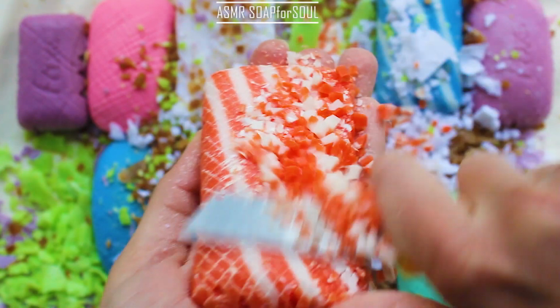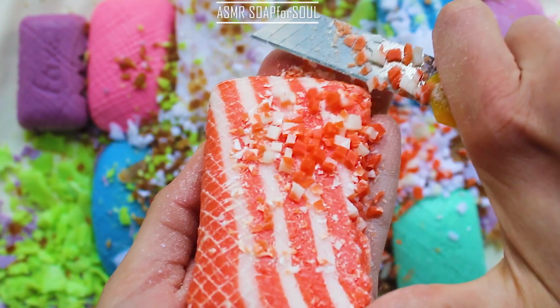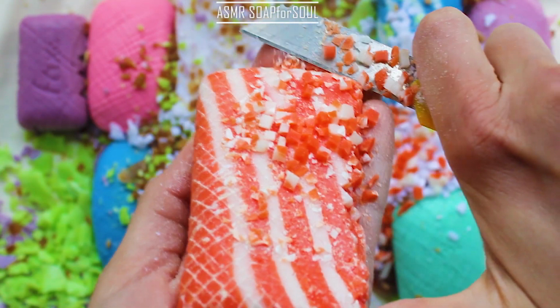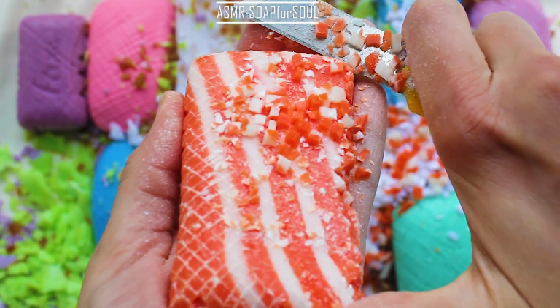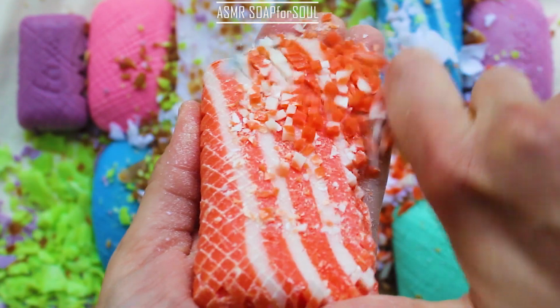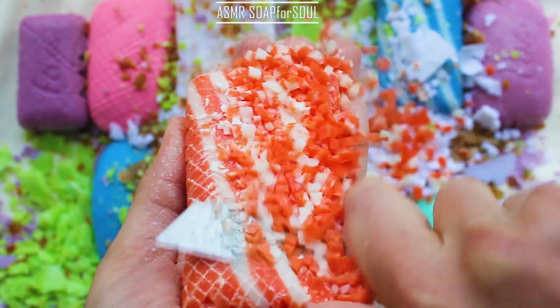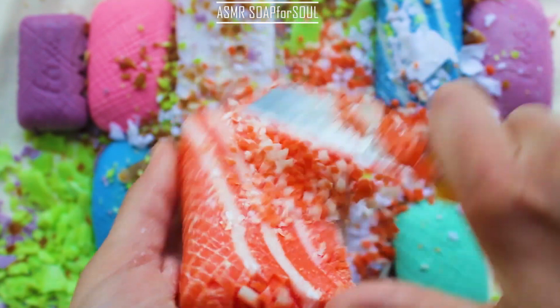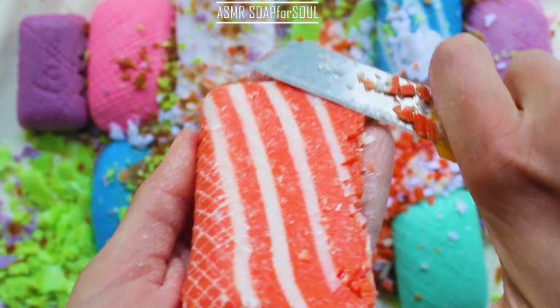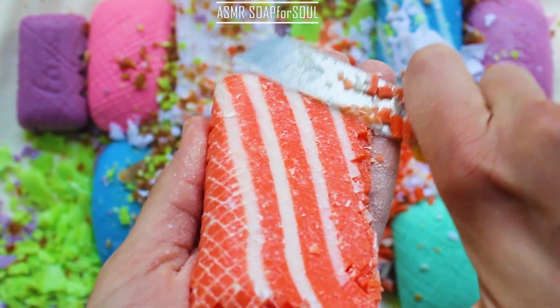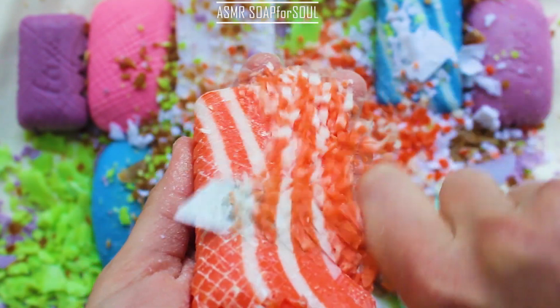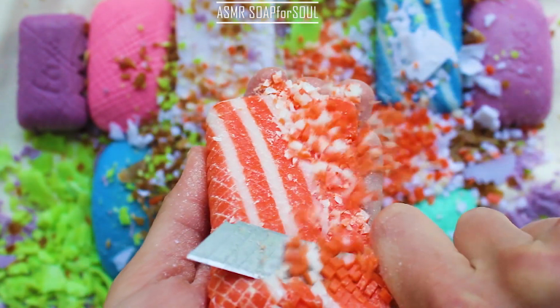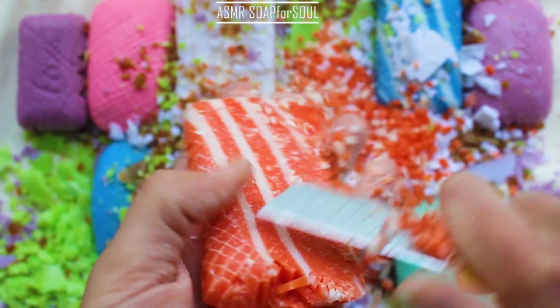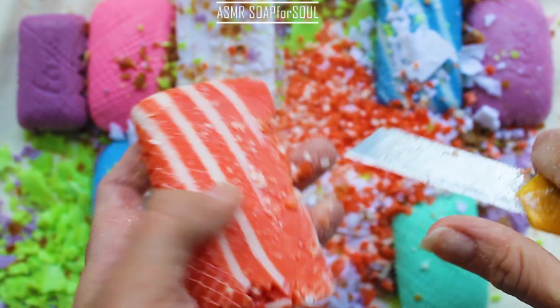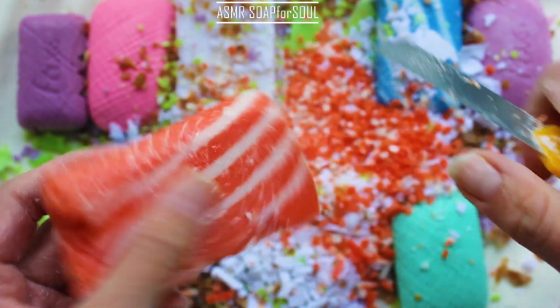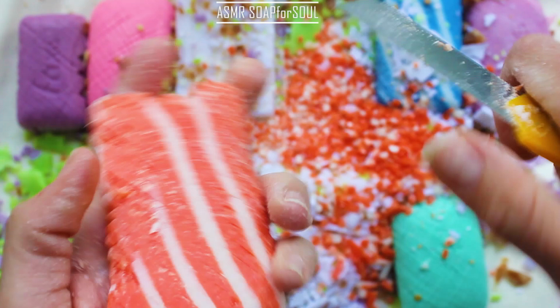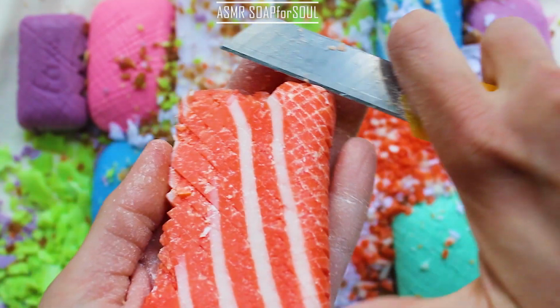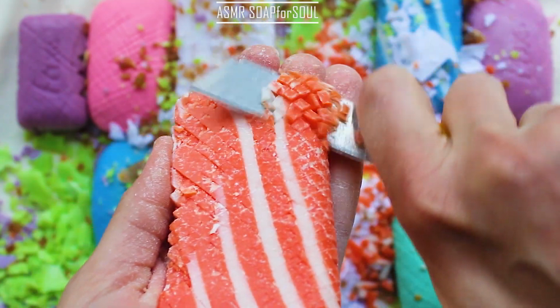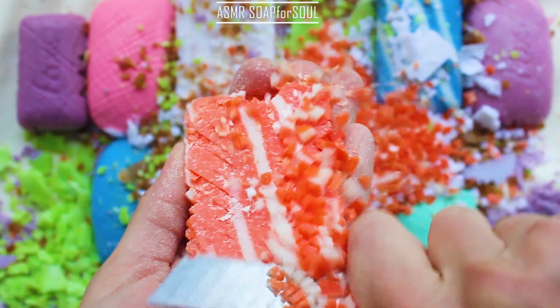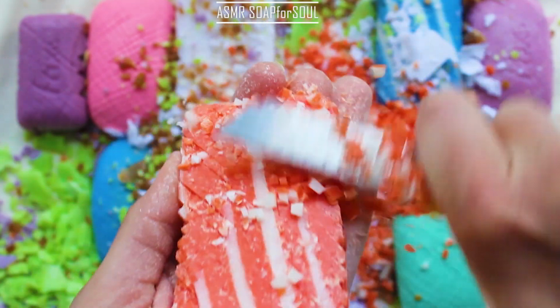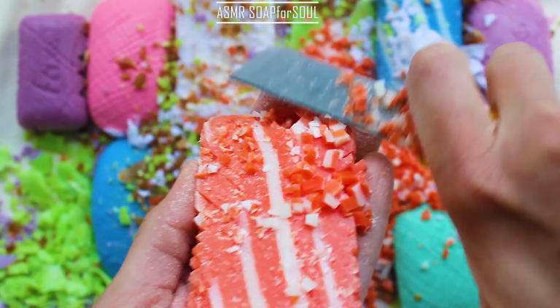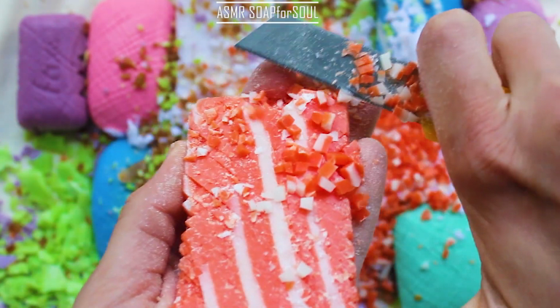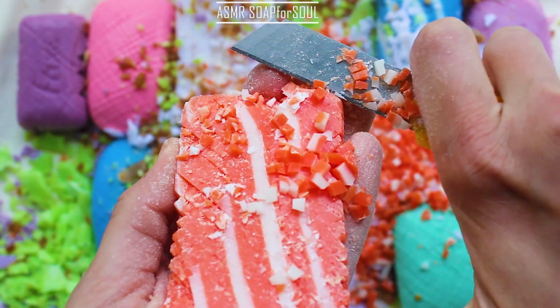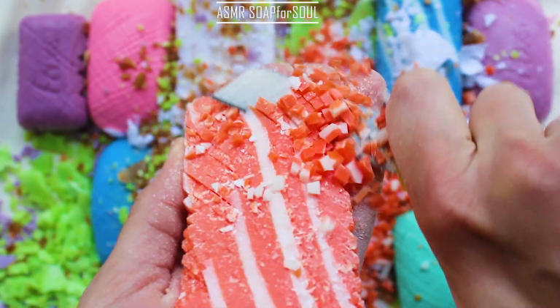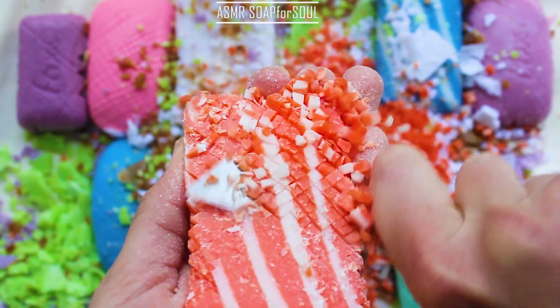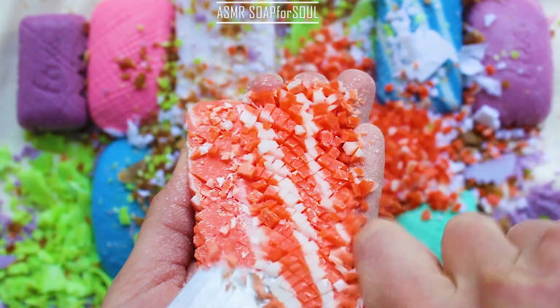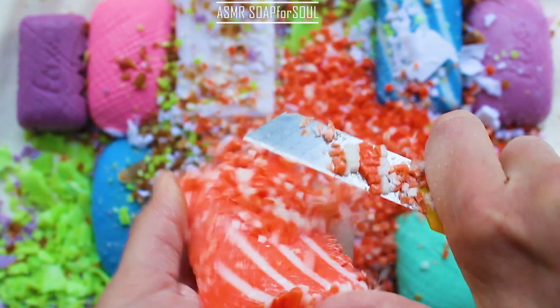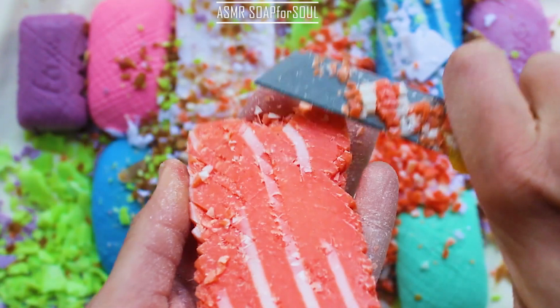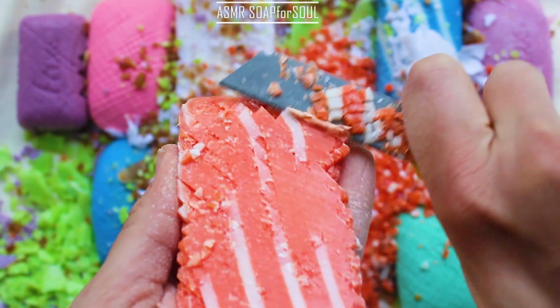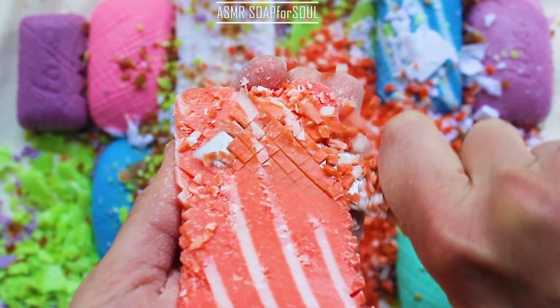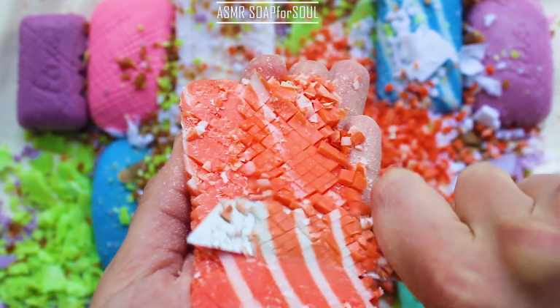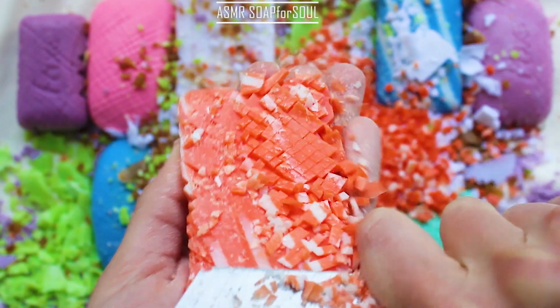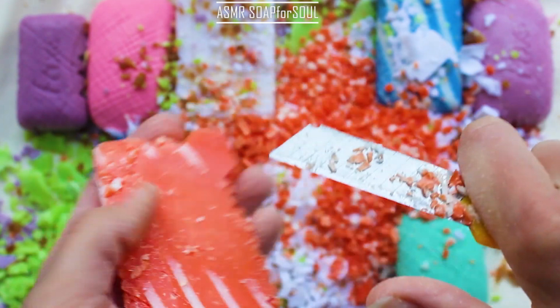Let's try the other side. I can't wait to see the other side. I'm going to get a little bit more of it. Let's just try and use the other side.